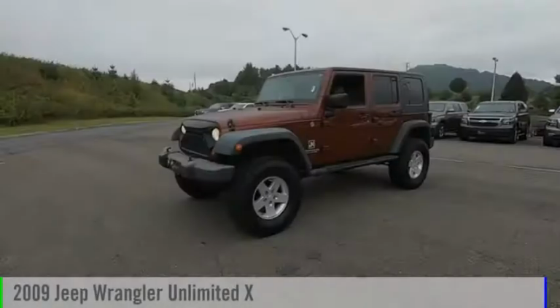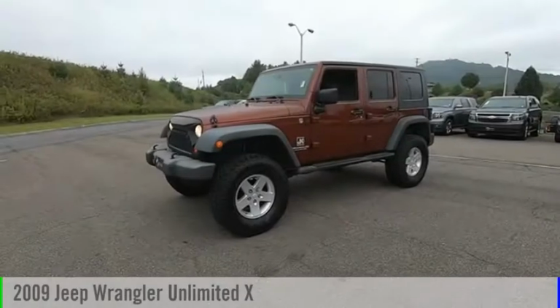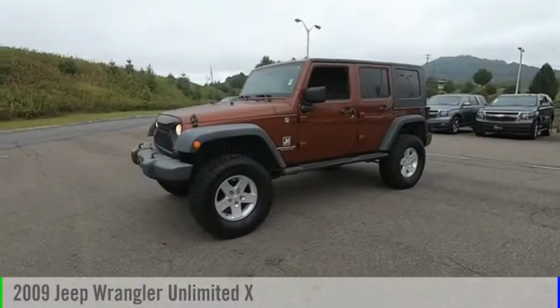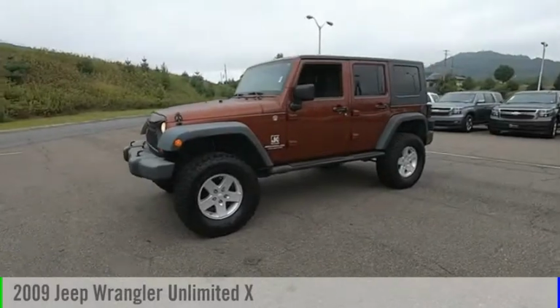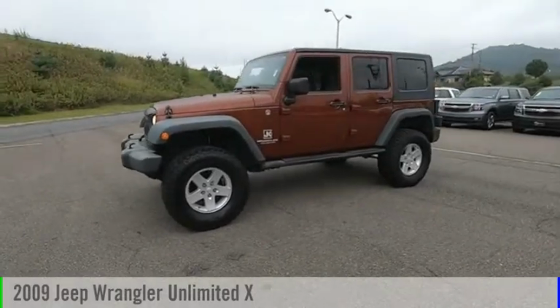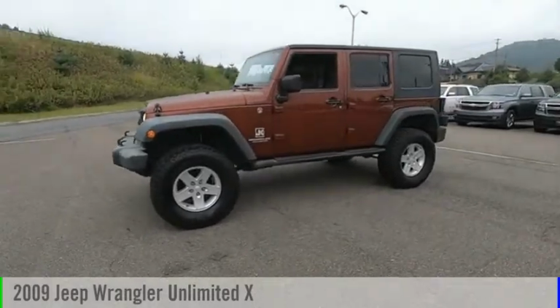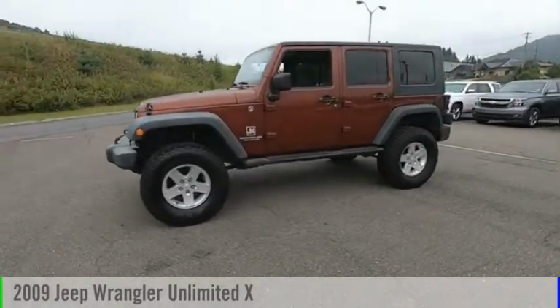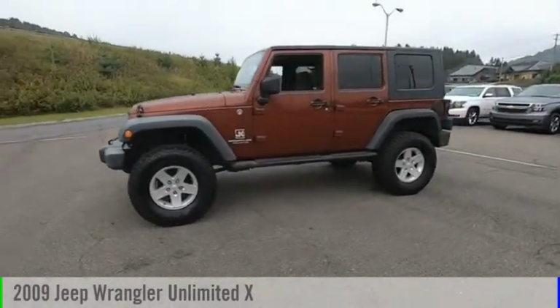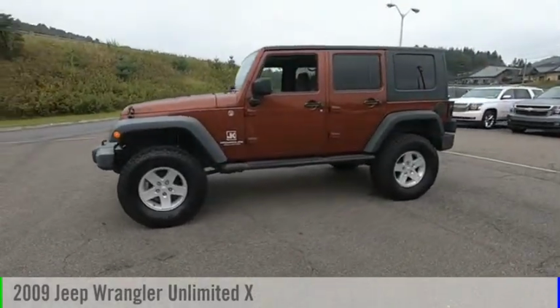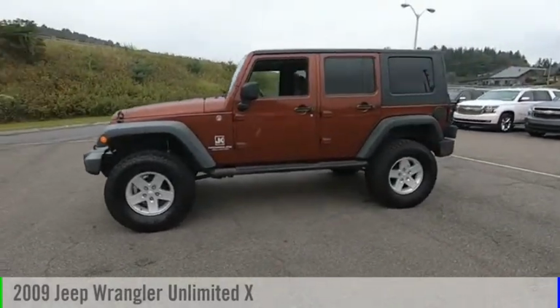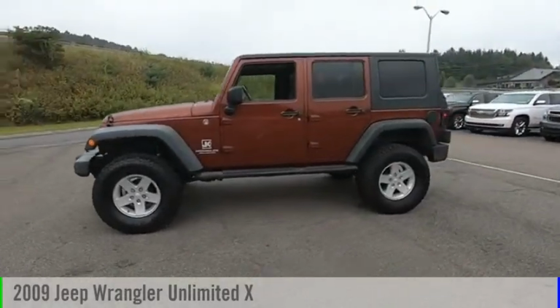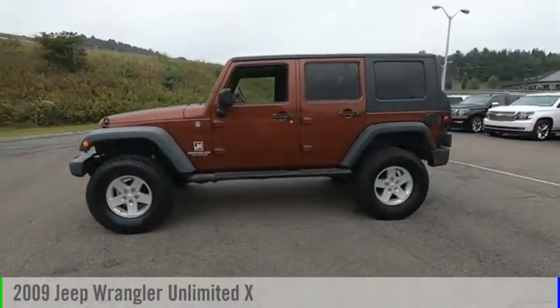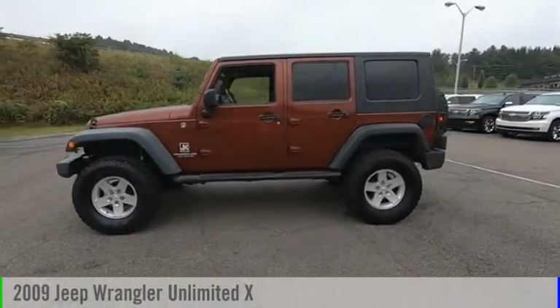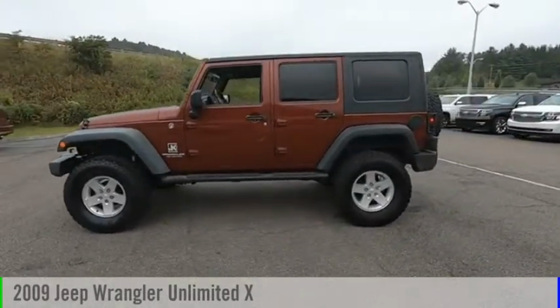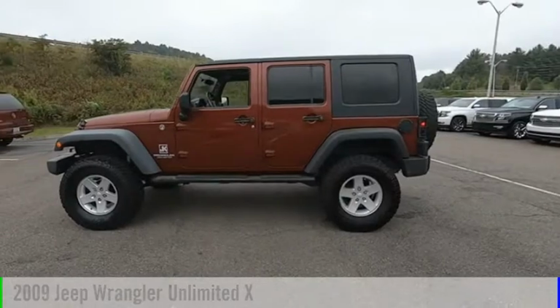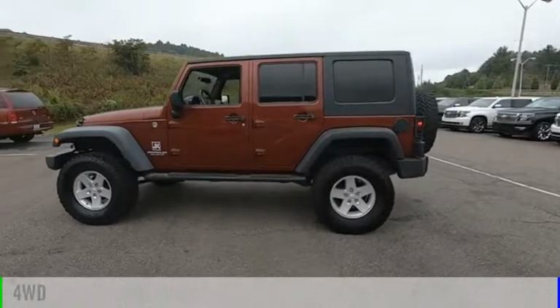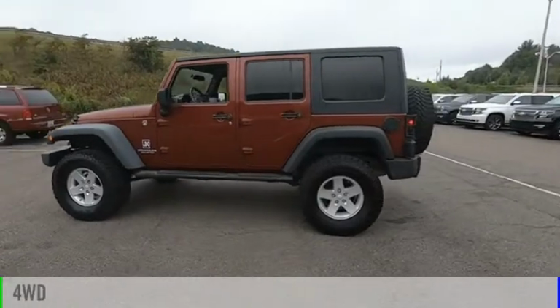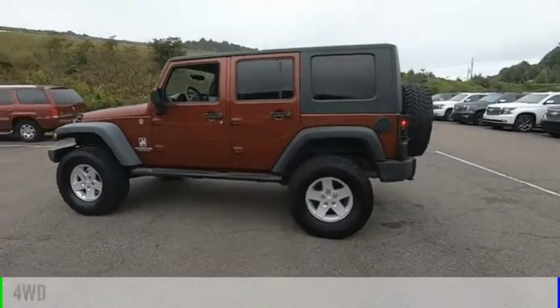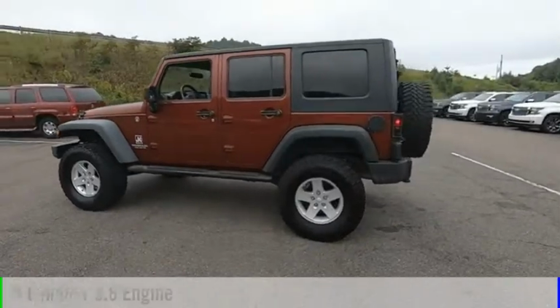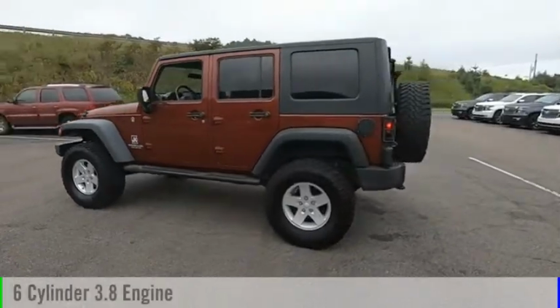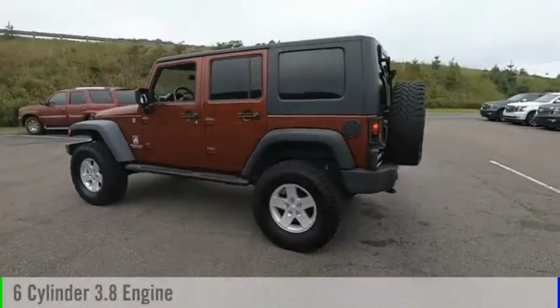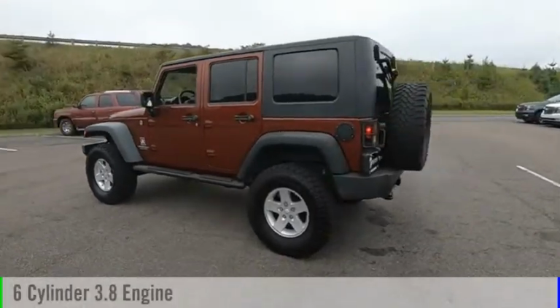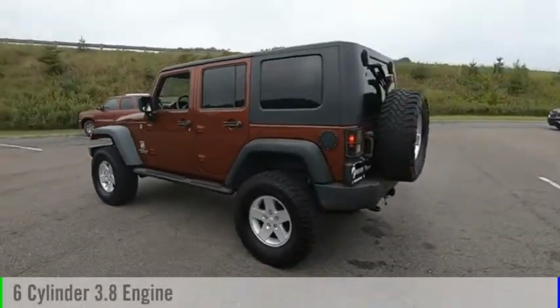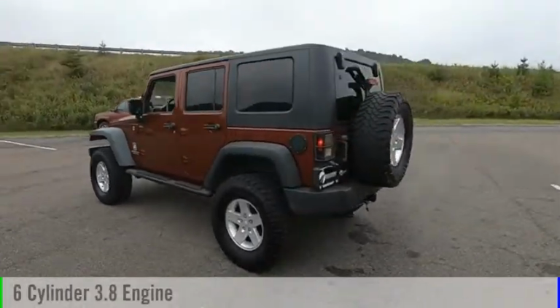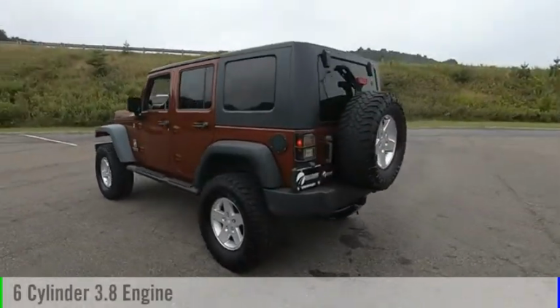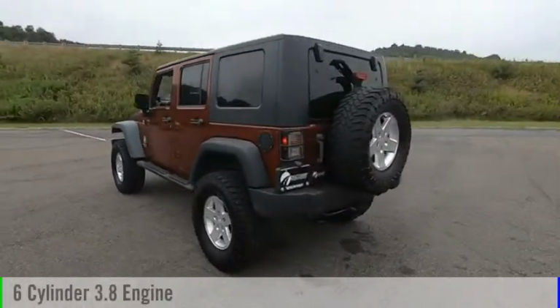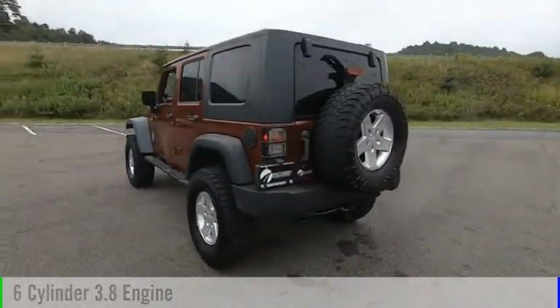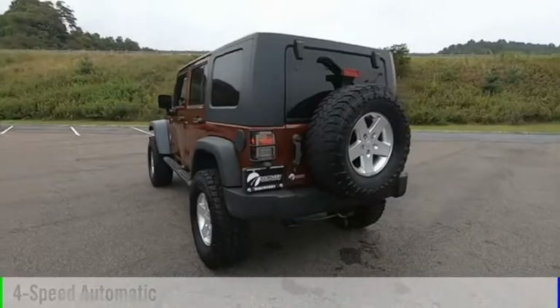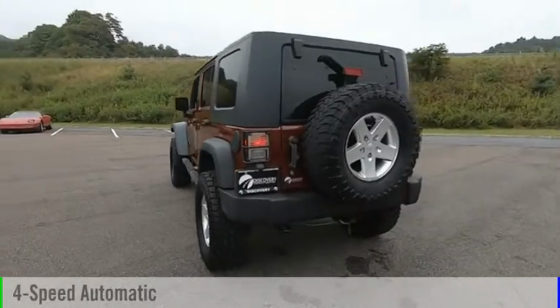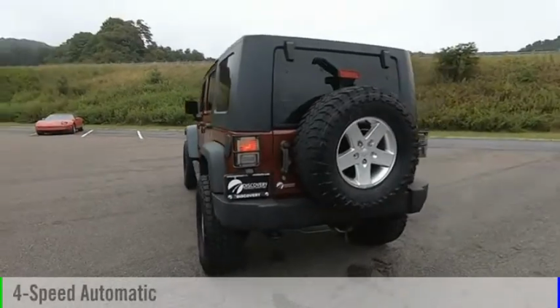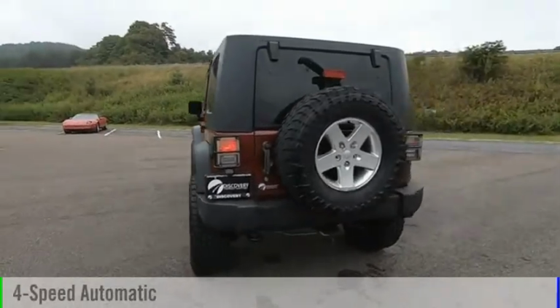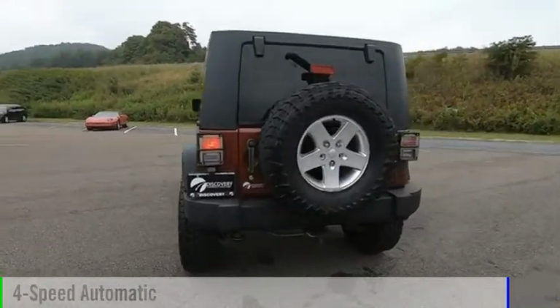You are going to love the 2009 Jeep Wrangler Unlimited. This vehicle is powered by a four-wheel drive, six-cylinder, 3.8-liter engine and comes with a four-speed automatic transmission.